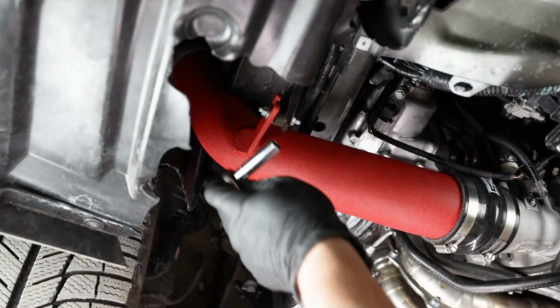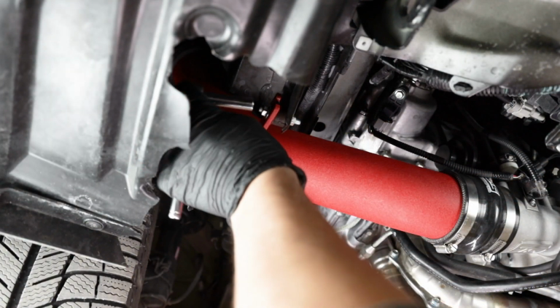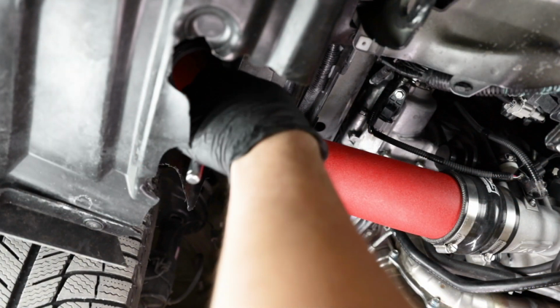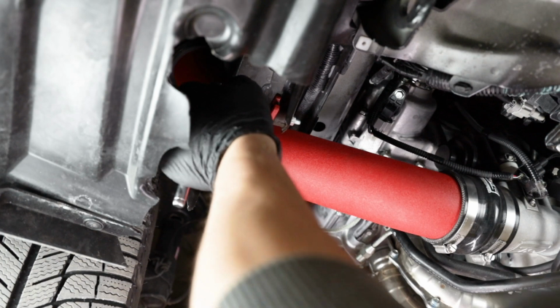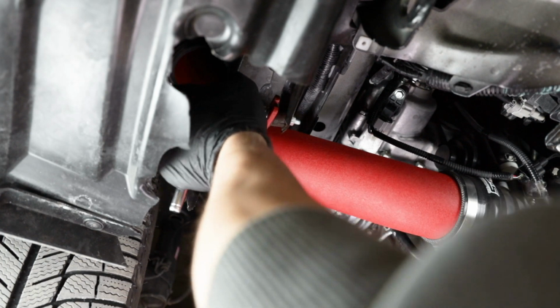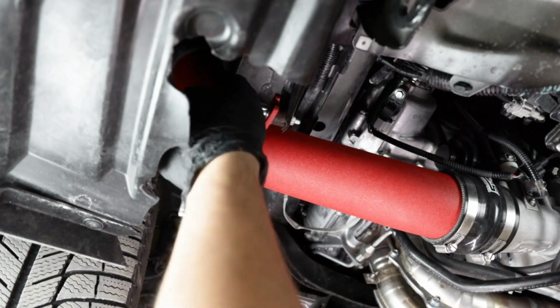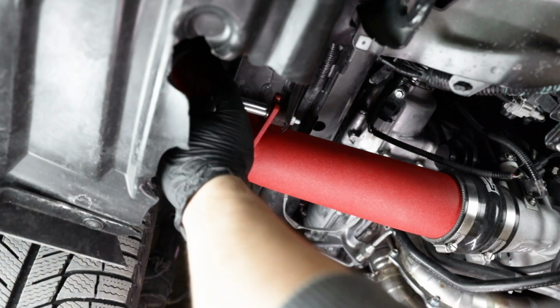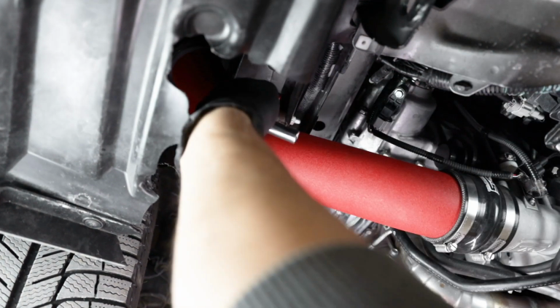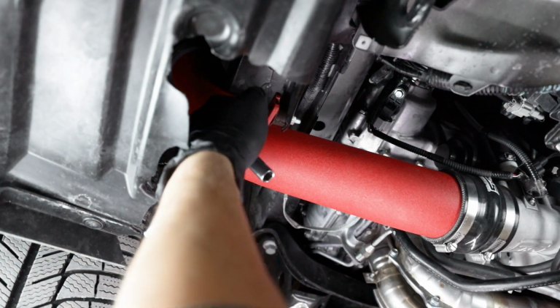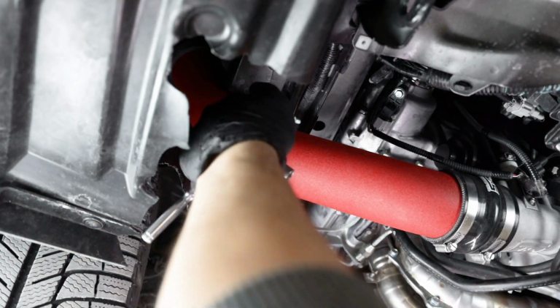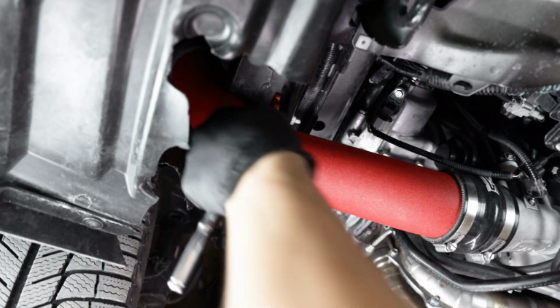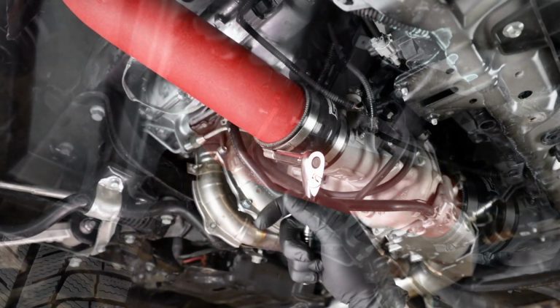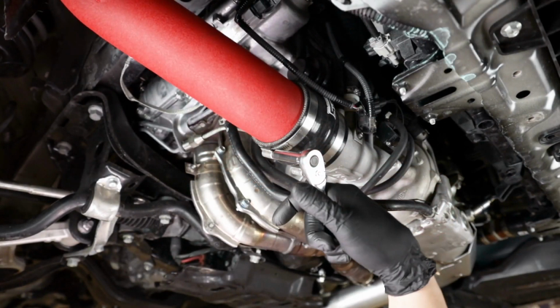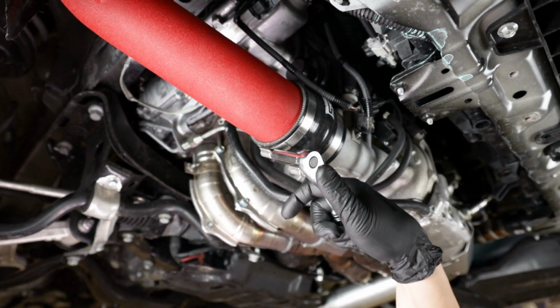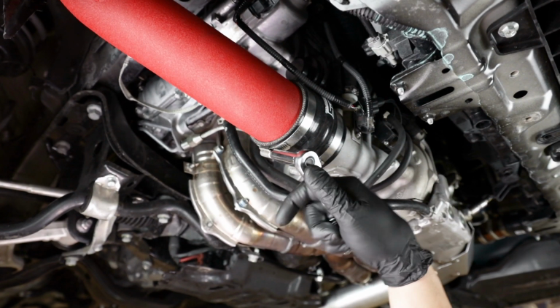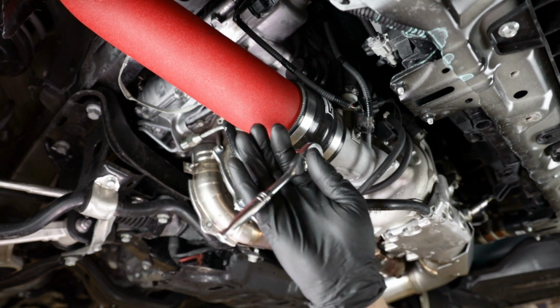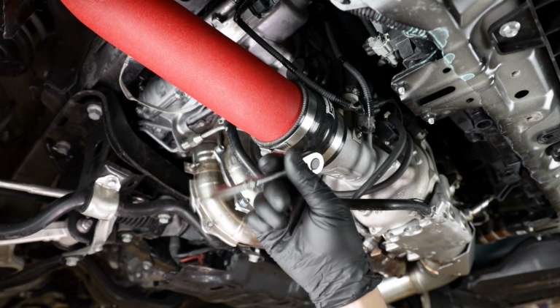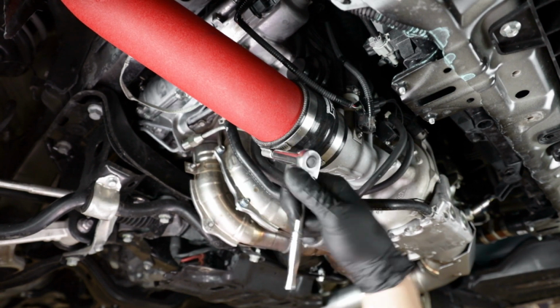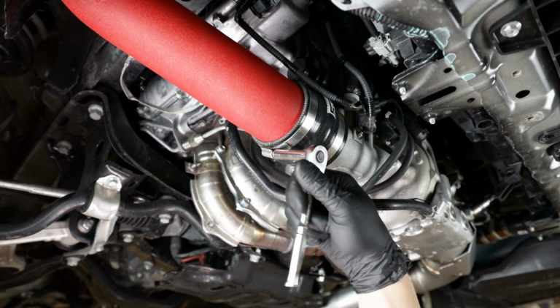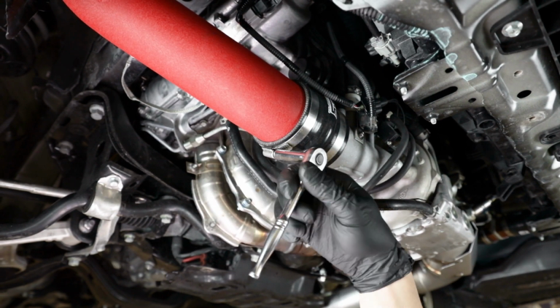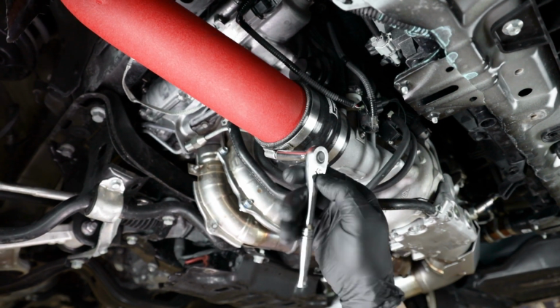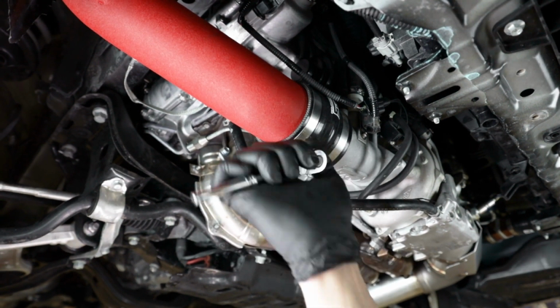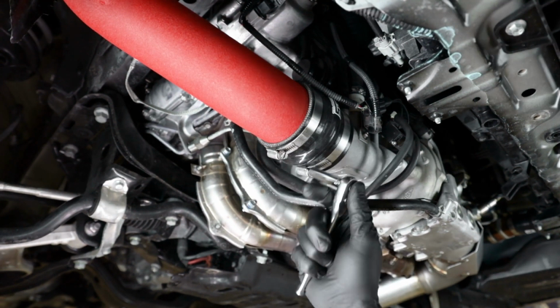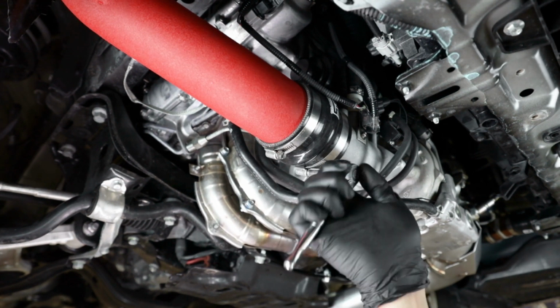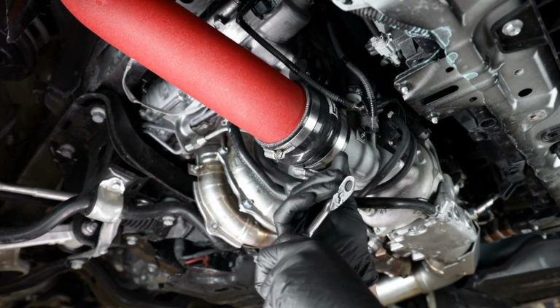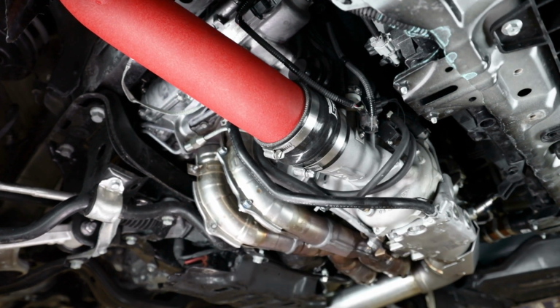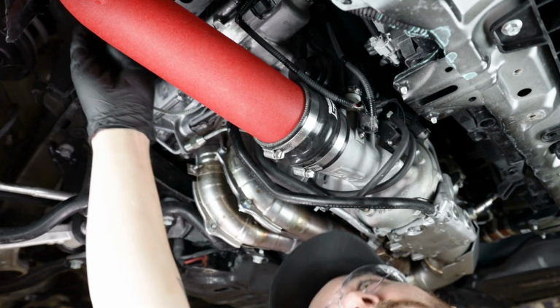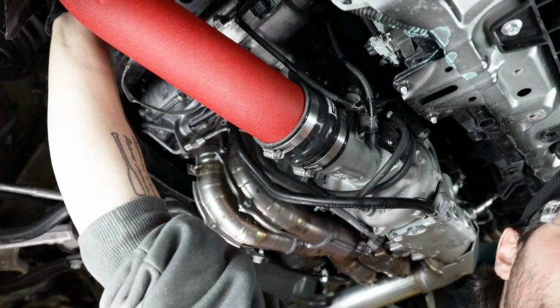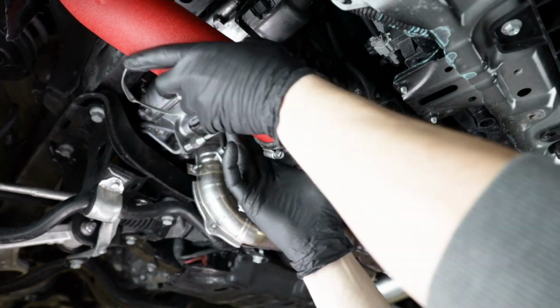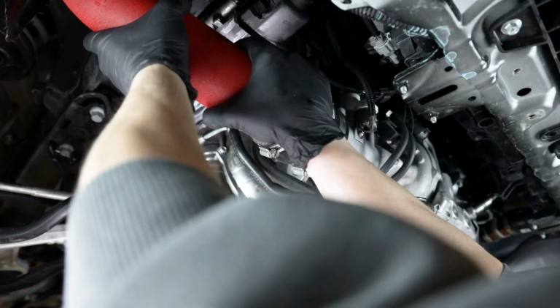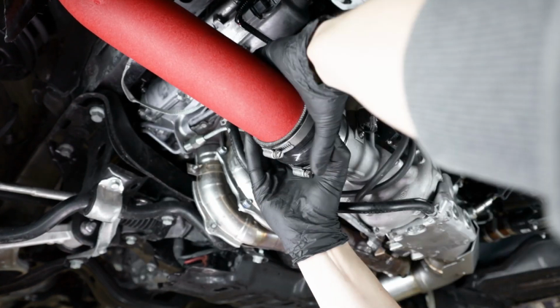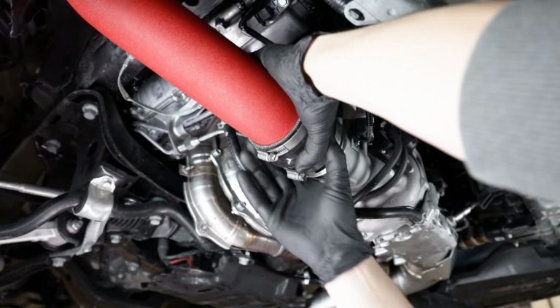Once you have access to everything, remove your intake piping. If you are running the factory intake, you can just remove the lower hose running from the elbow to the turbo inlet. In our case, we are running a Grimmspeed Stealth Box Intake, so we will need to unplug the MAF sensor and remove the whole pipe and filter.